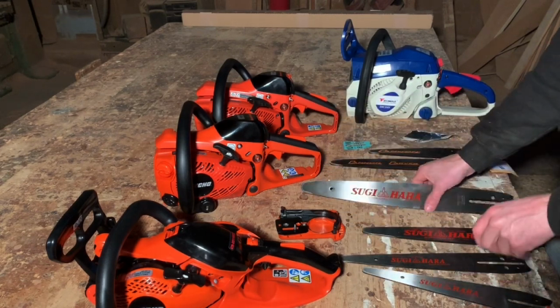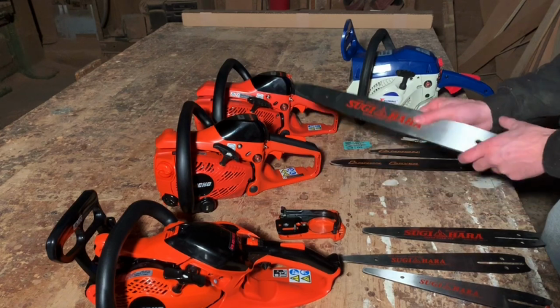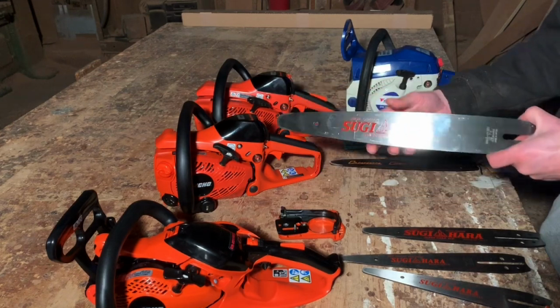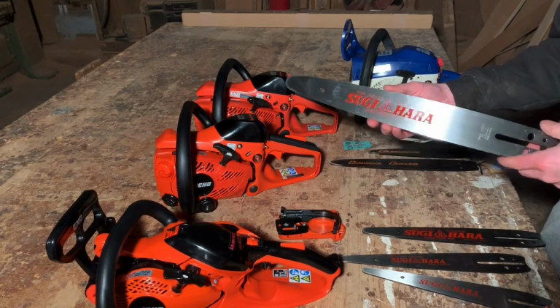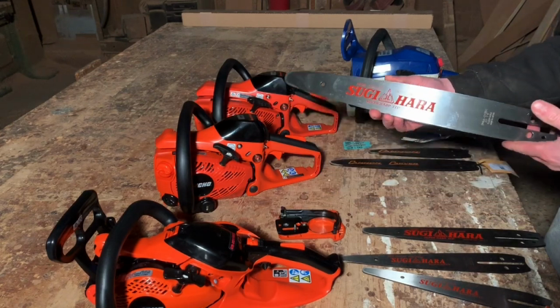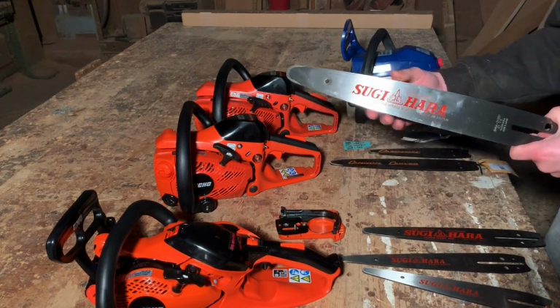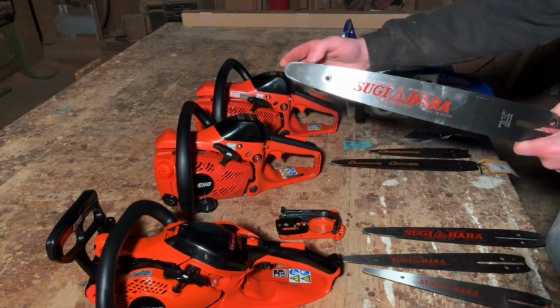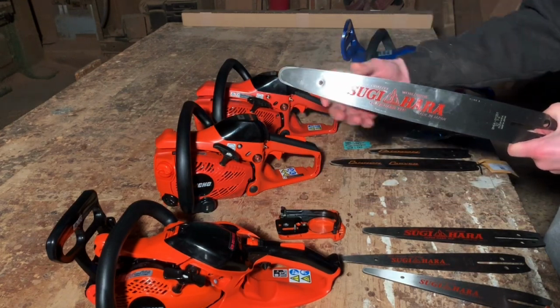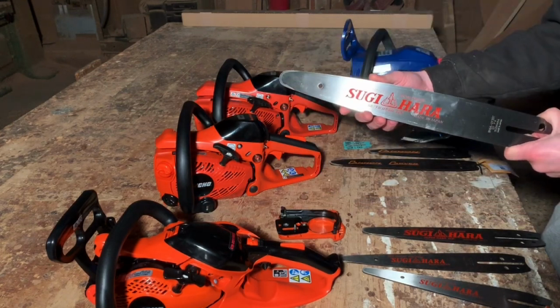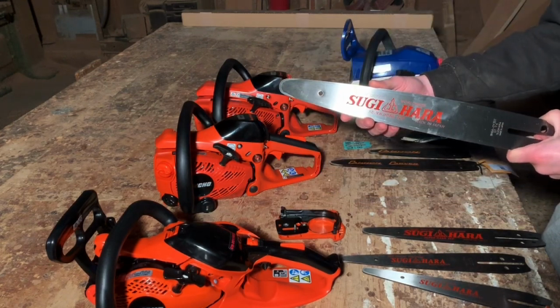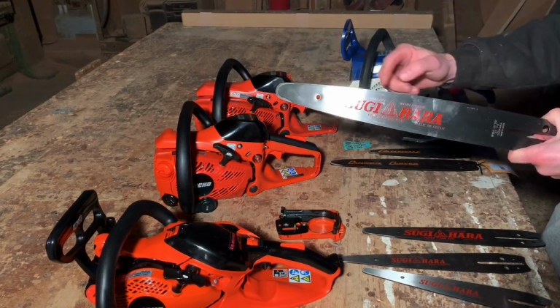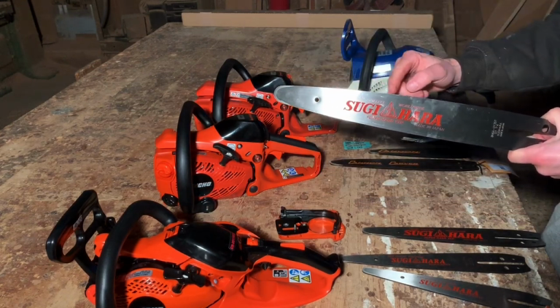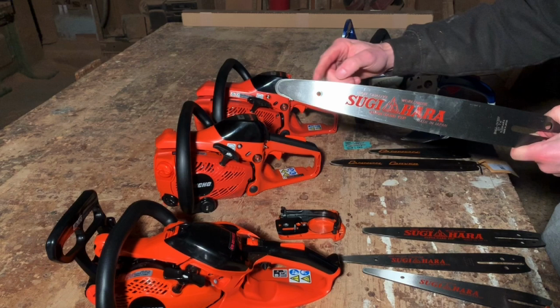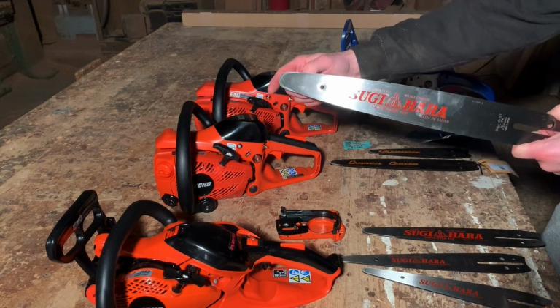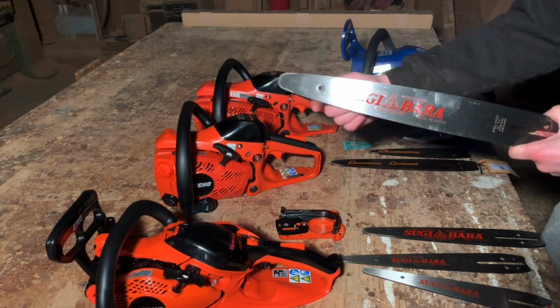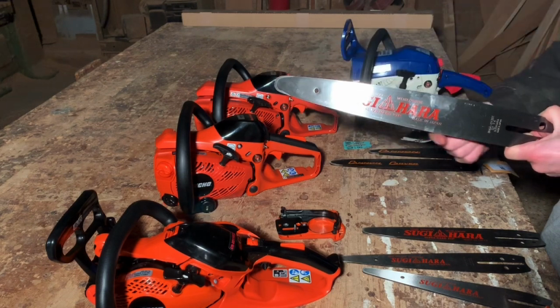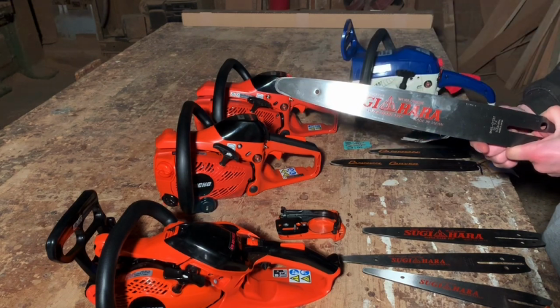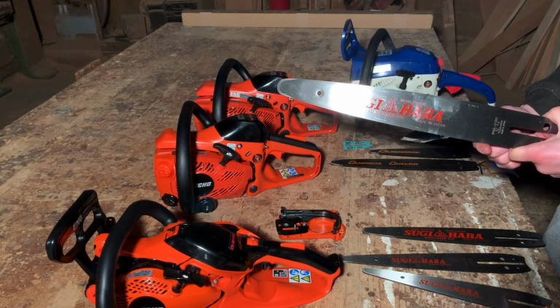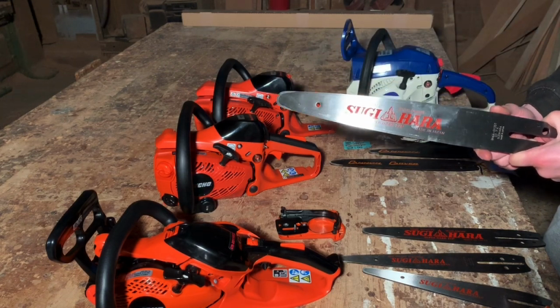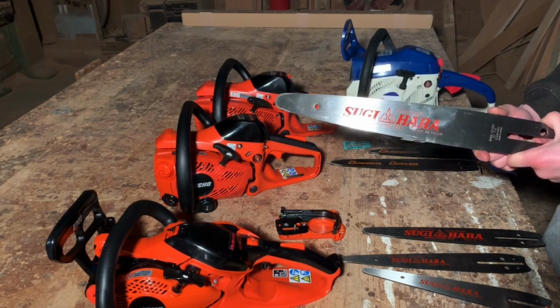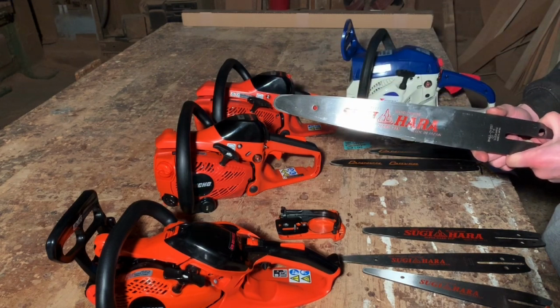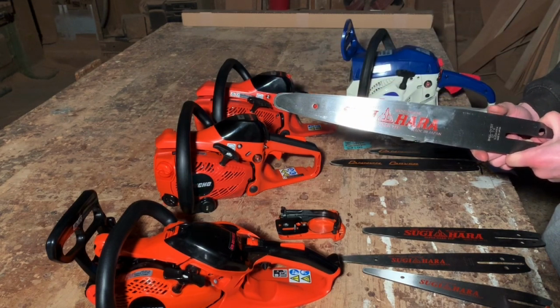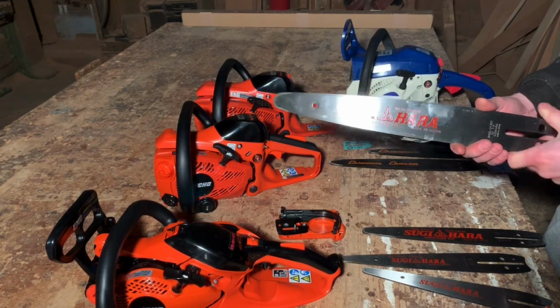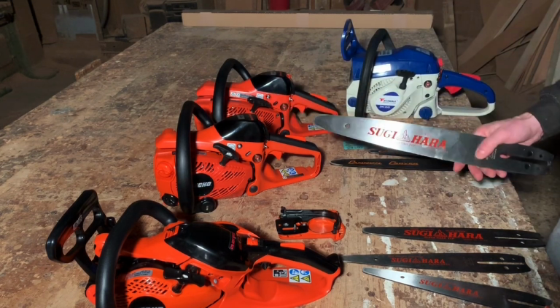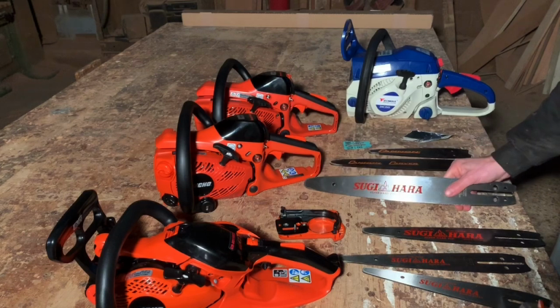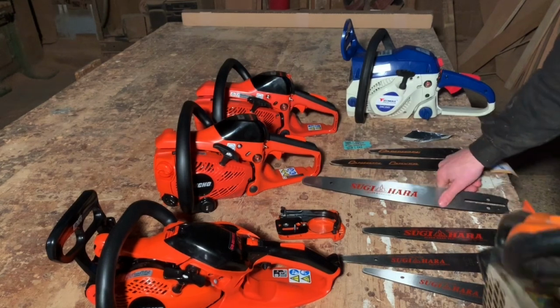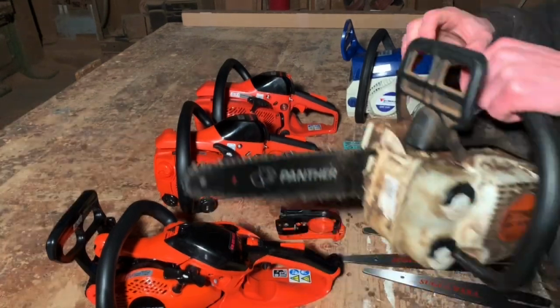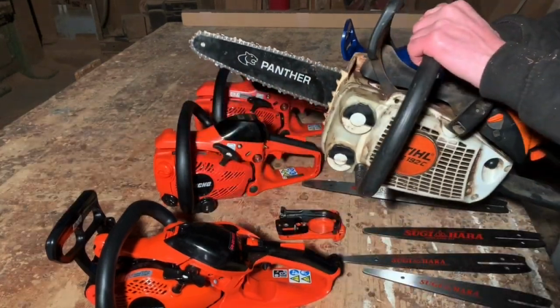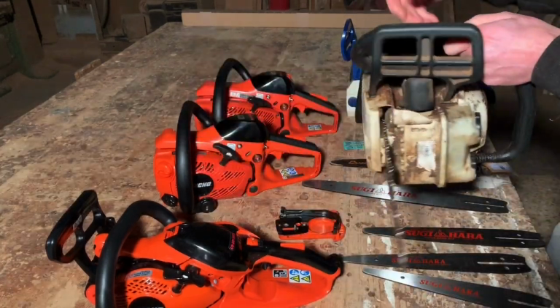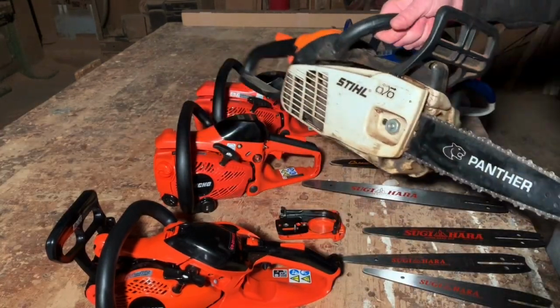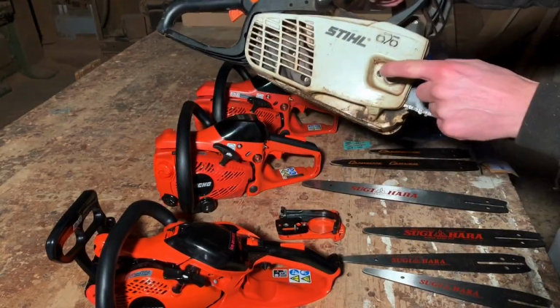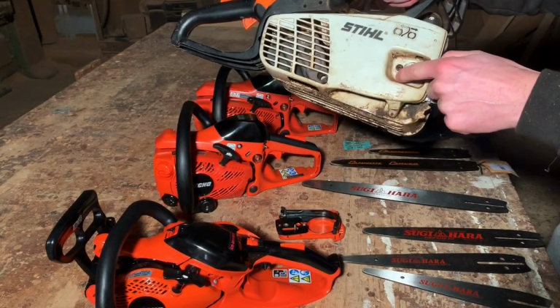Or I could still run that larger-nose quarter bar, but I would have to be running a quarter chain around it still. I wouldn't be able to use 3/8 Lo-Pro because, remember, I've already got a quarter-pitch drive sprocket on here.